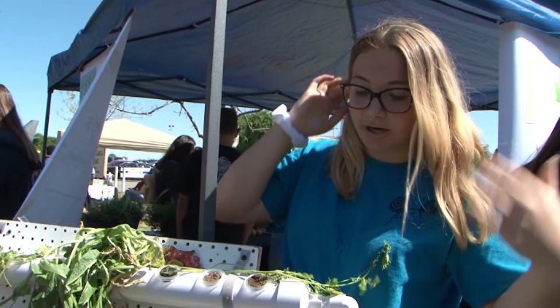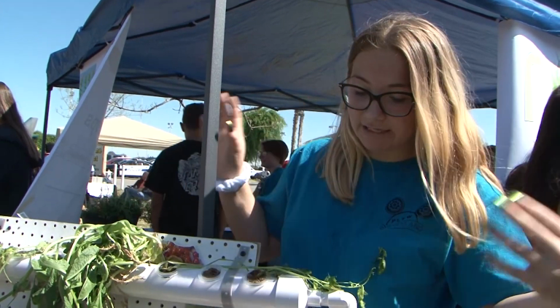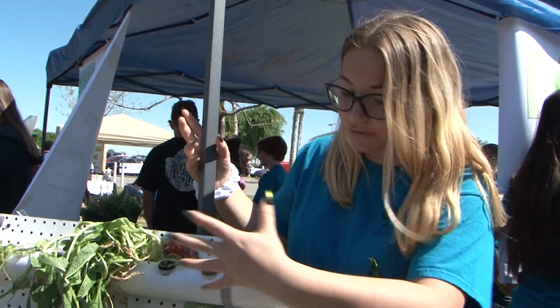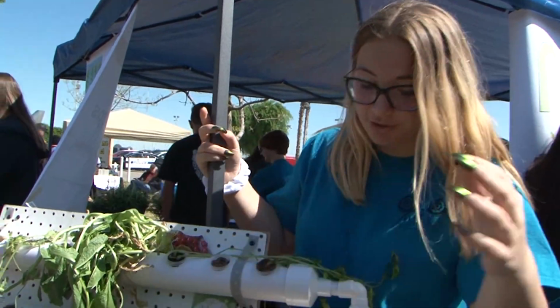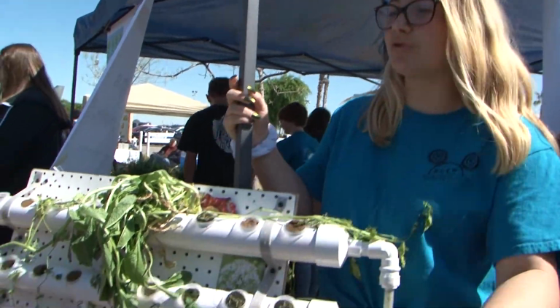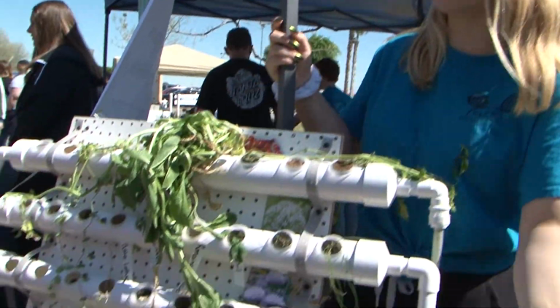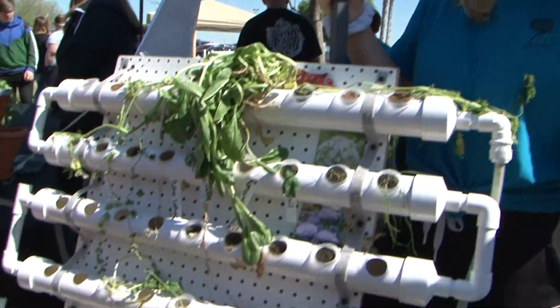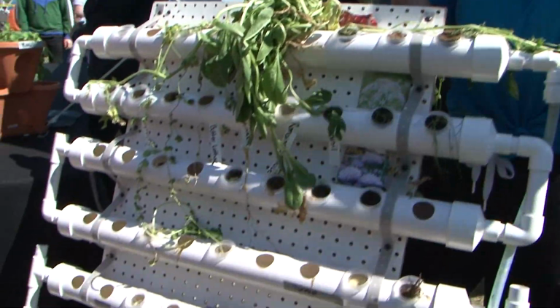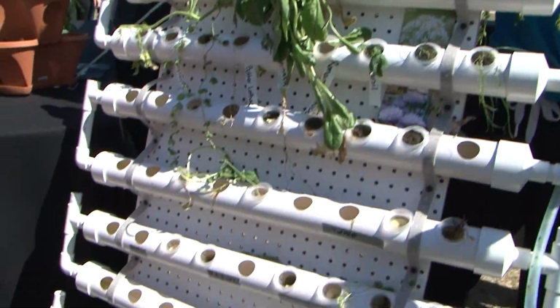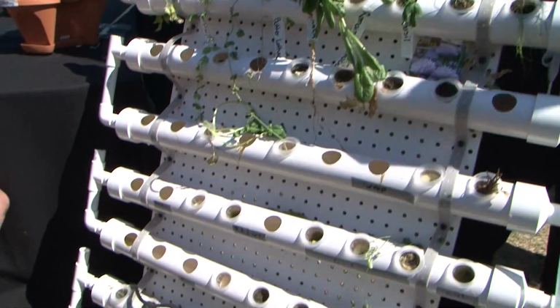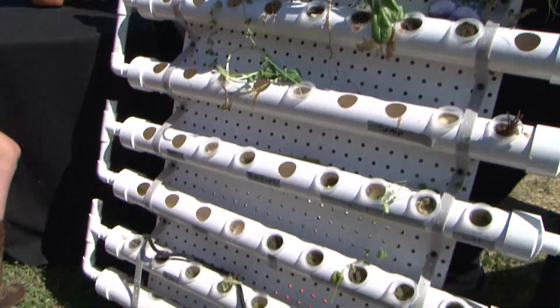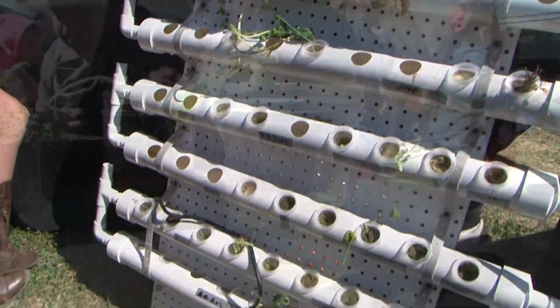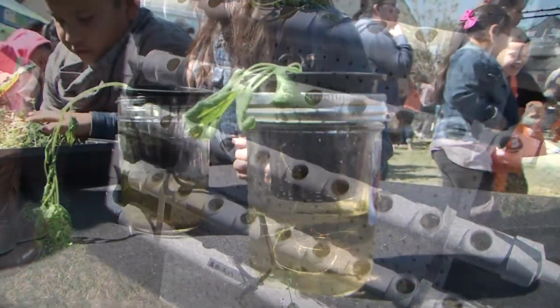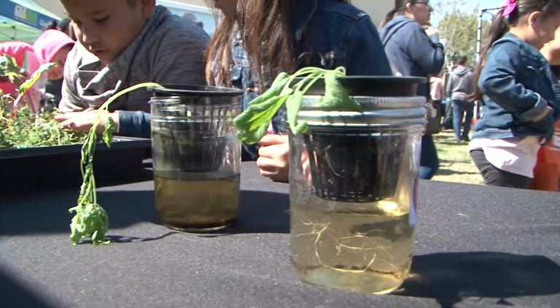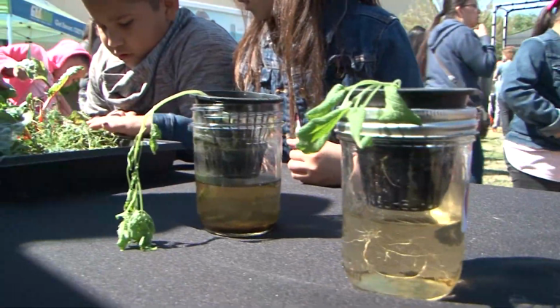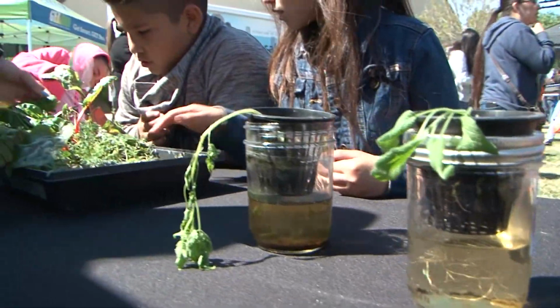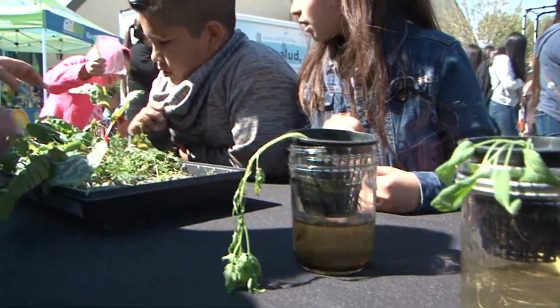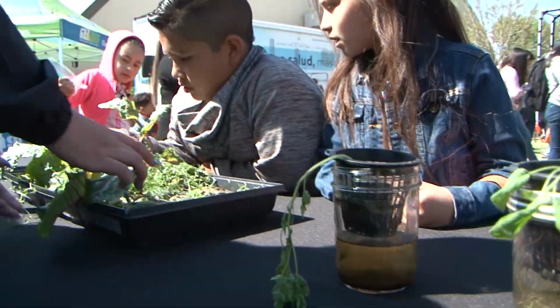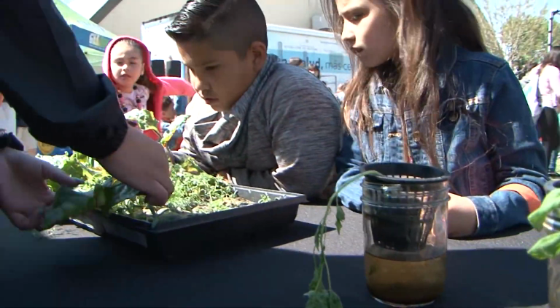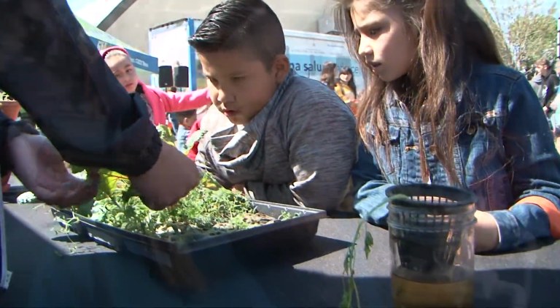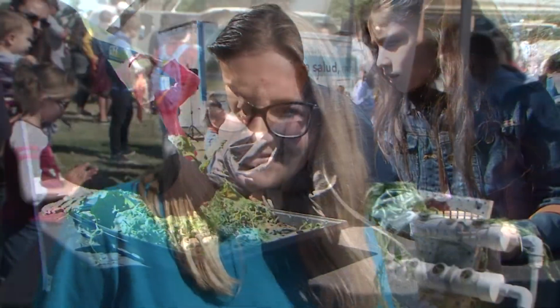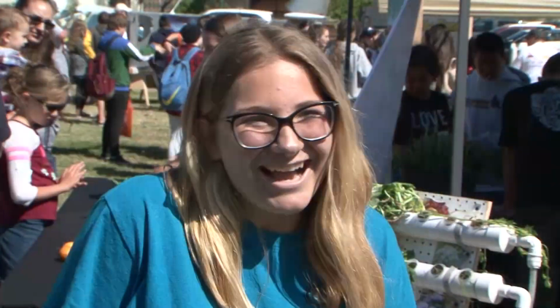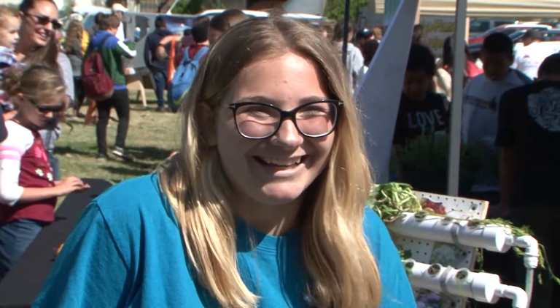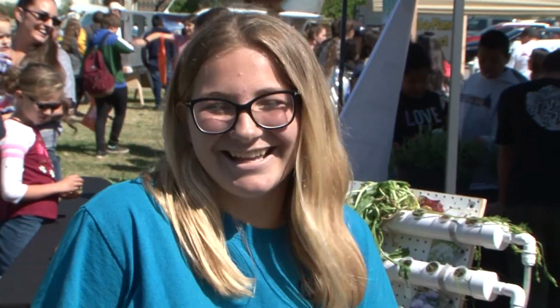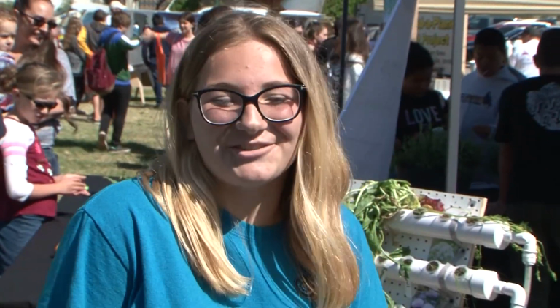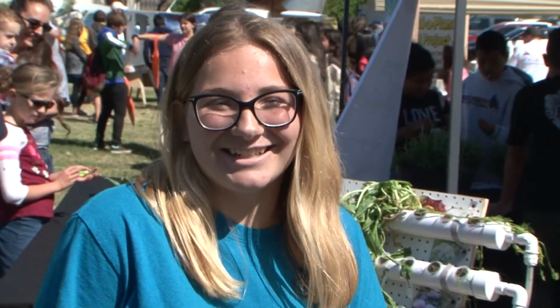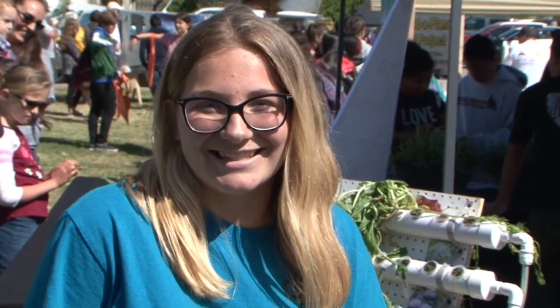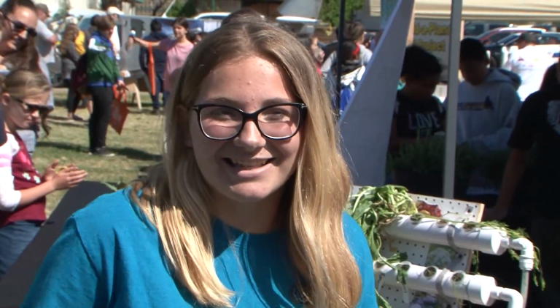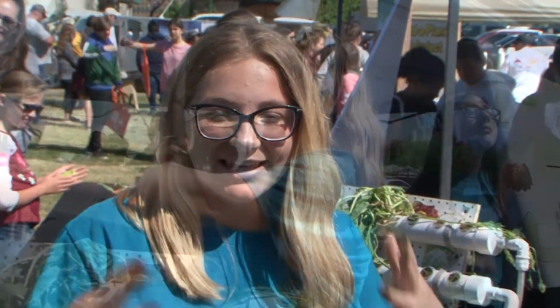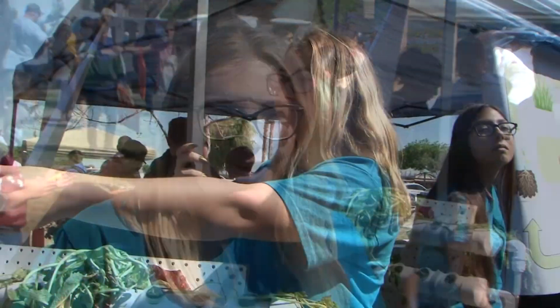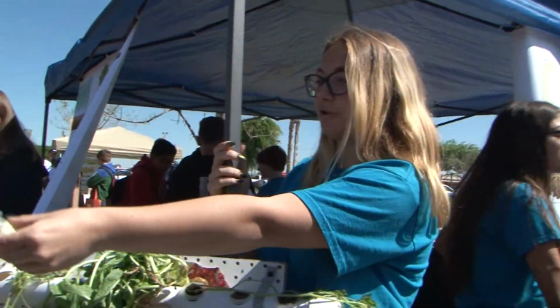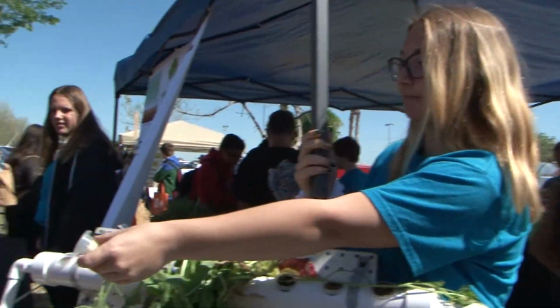And then the water just kind of flows through, through the pump, comes back up, and then goes back down. My favorite thing is probably talking to the little kids and their constant 'Why?' and 'How?' I love talking to little kids and seeing them get inspired by the things that we're doing.